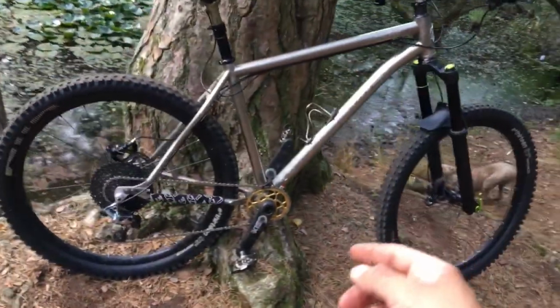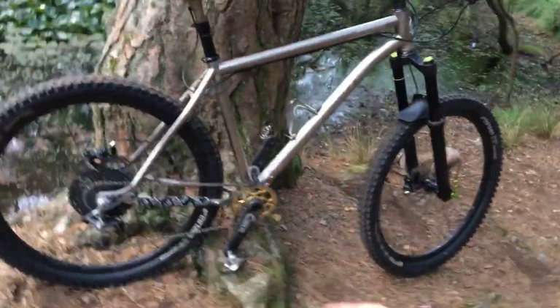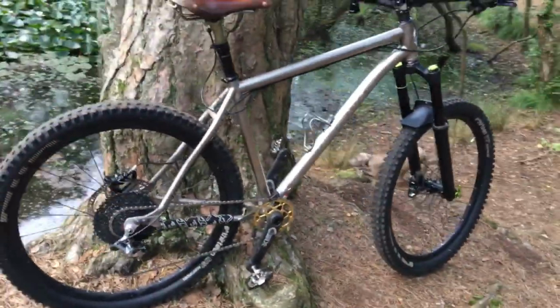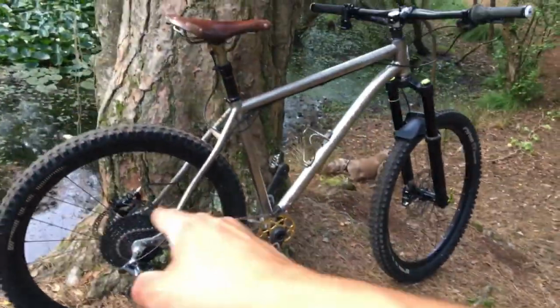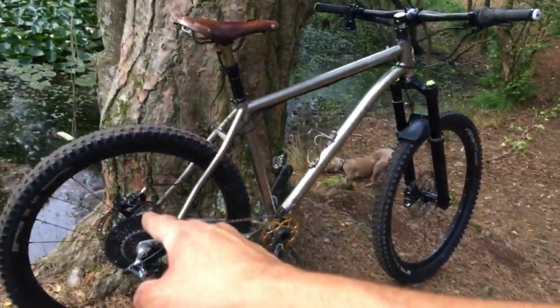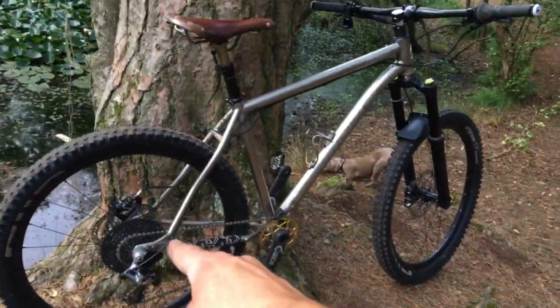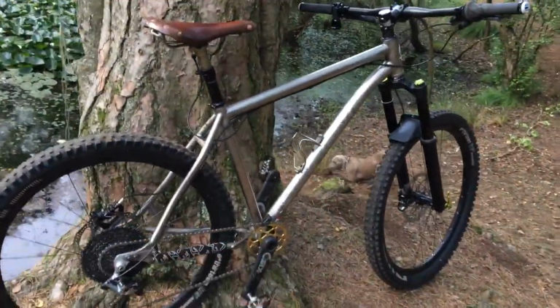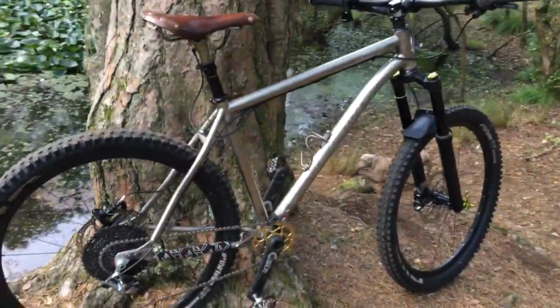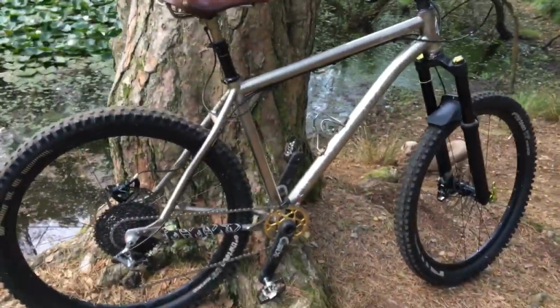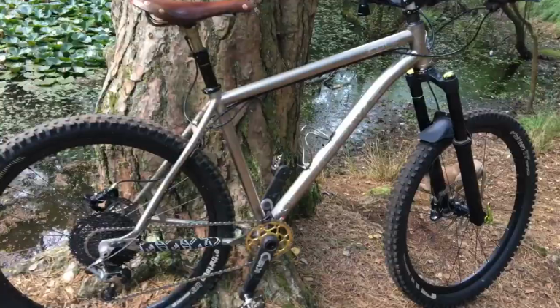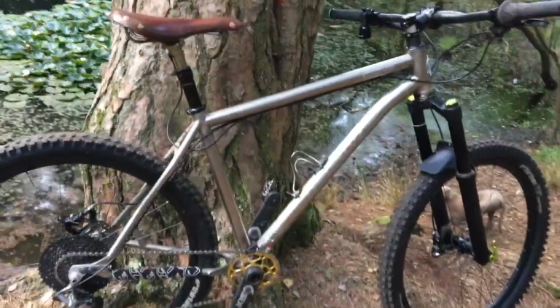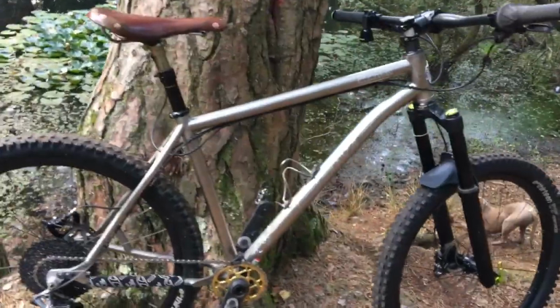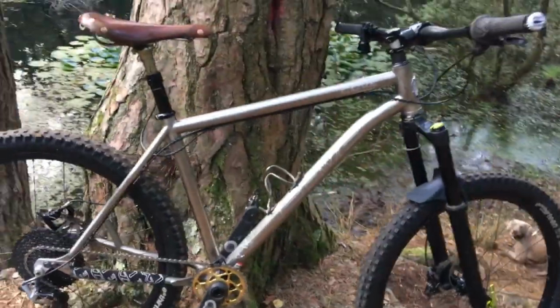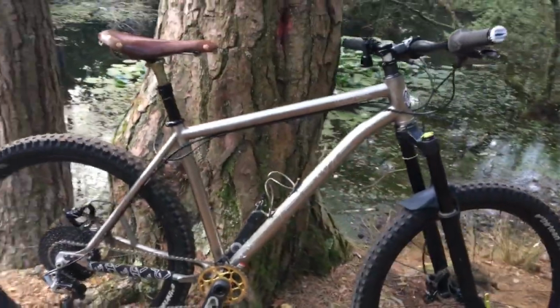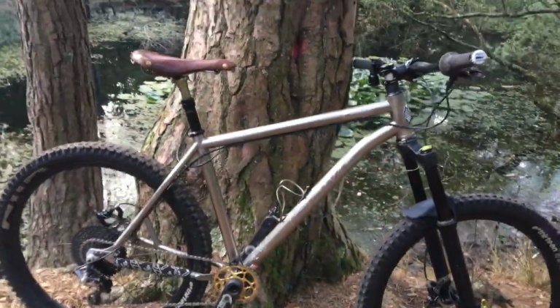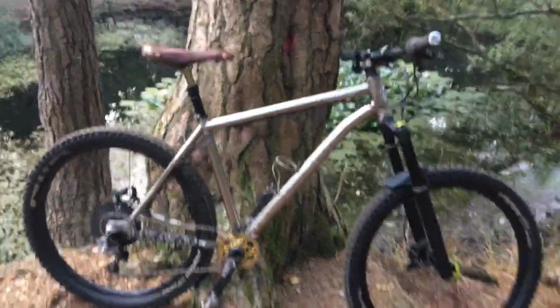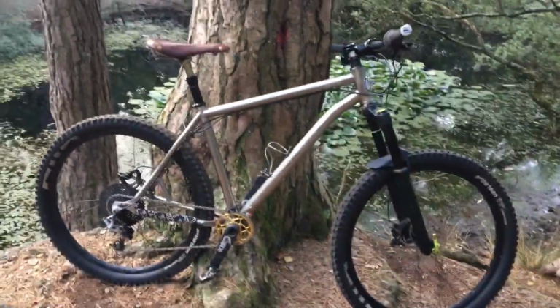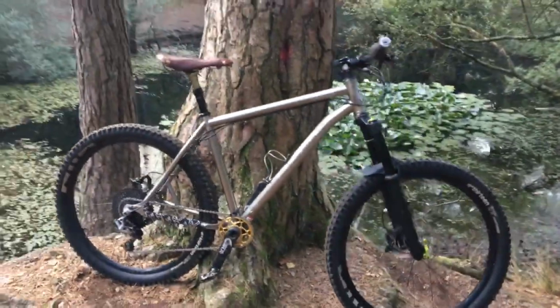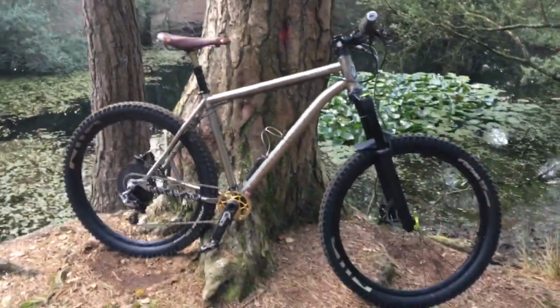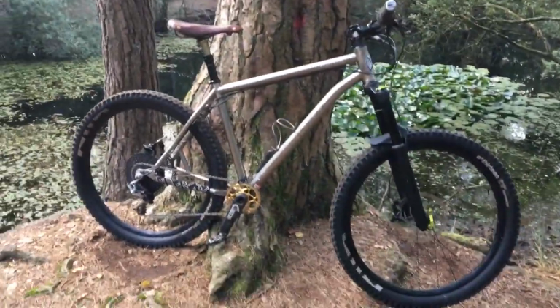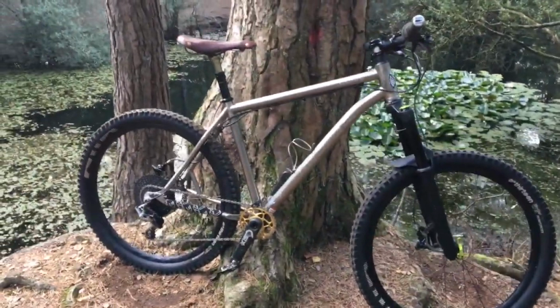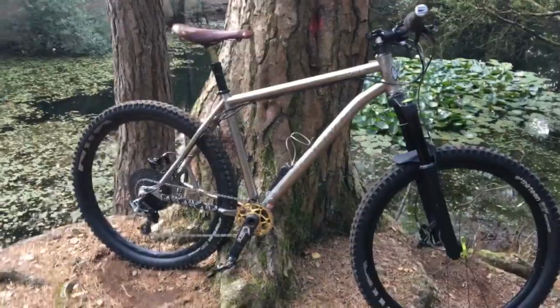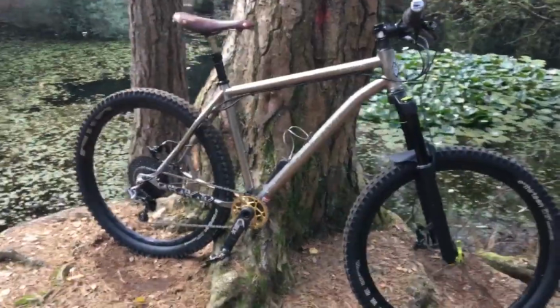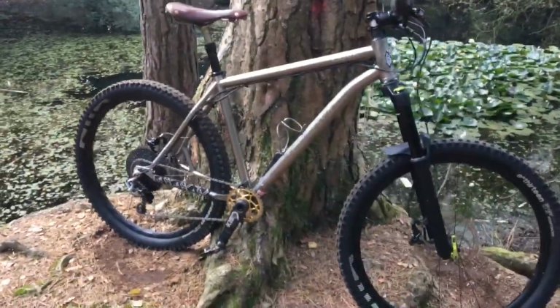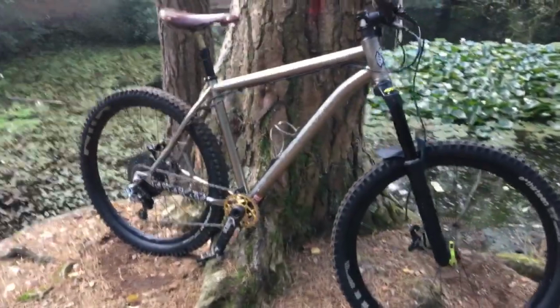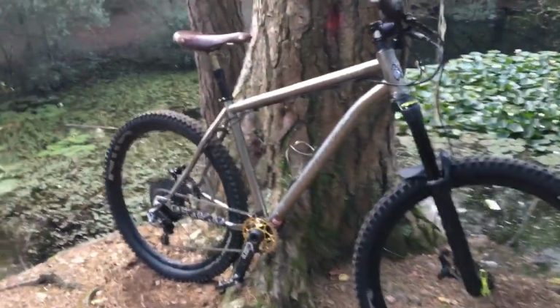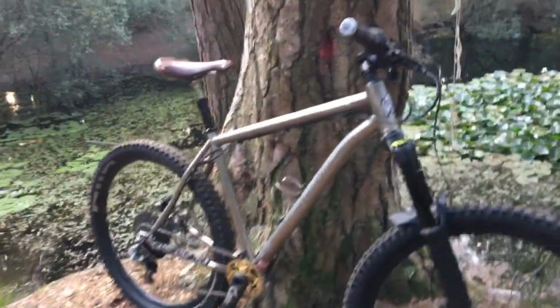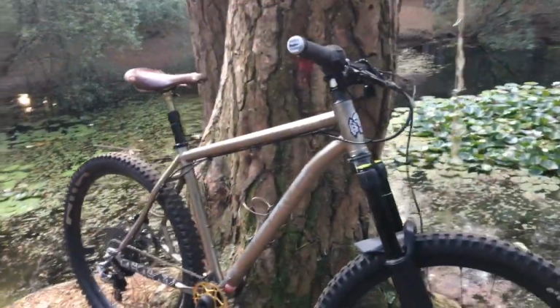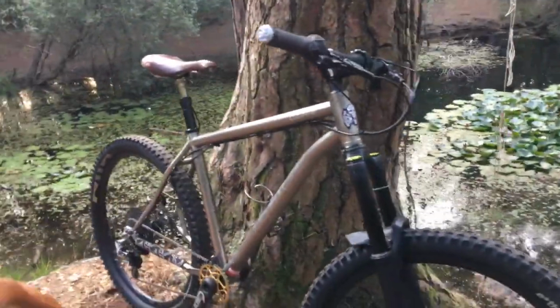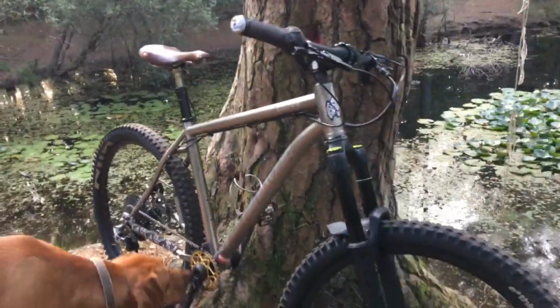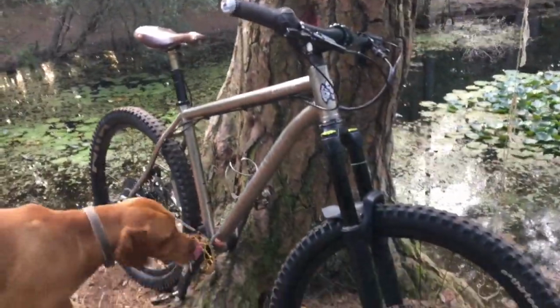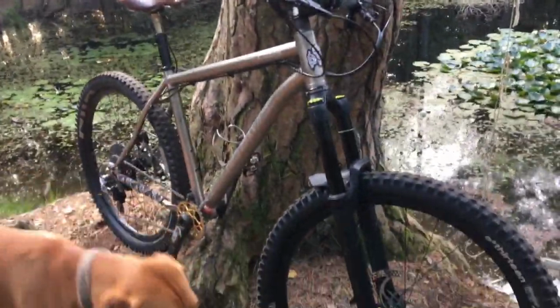The only things I've changed are the forks and the wheels — which of course included tires — and I've now got a 200mm rotor on the back as well as on the front. I've been through the rest of the bike on the previous bike check, link is in the description, so the differences now are as follows.